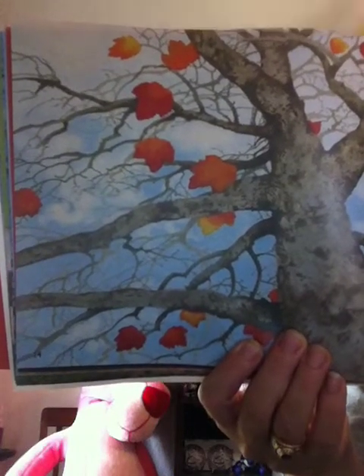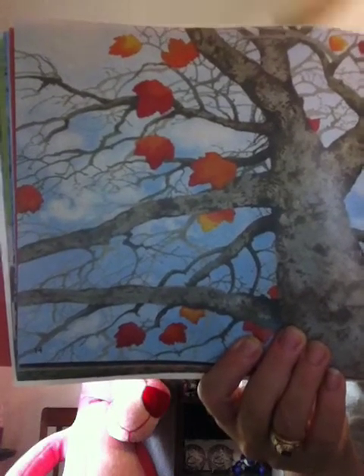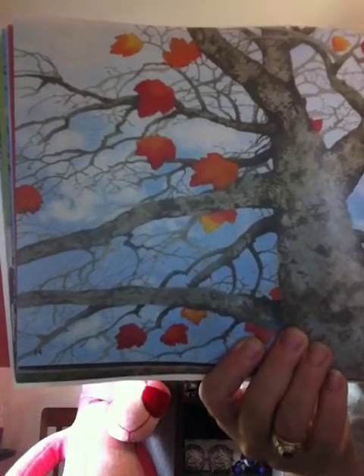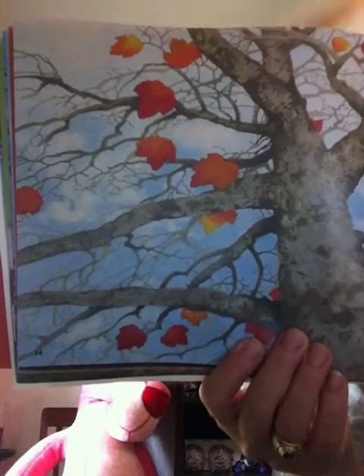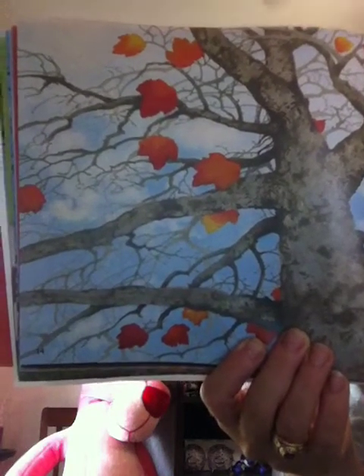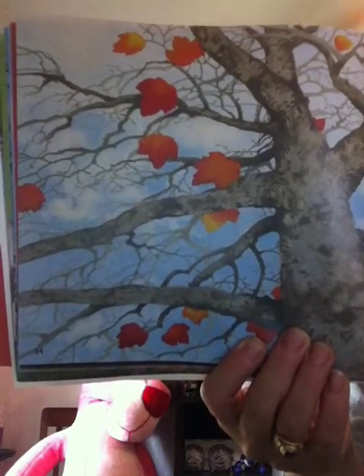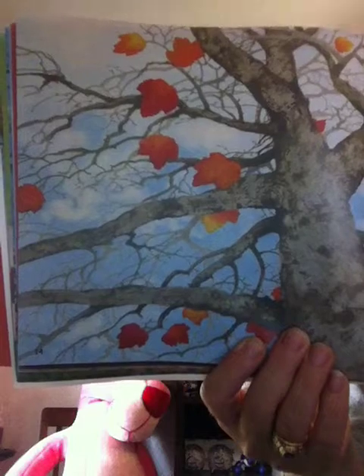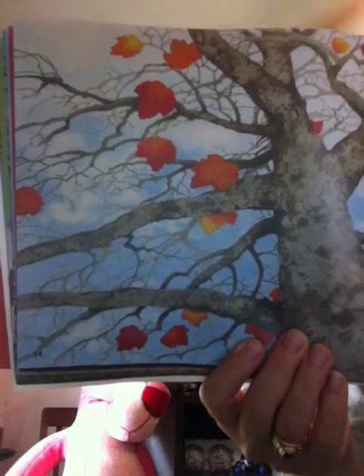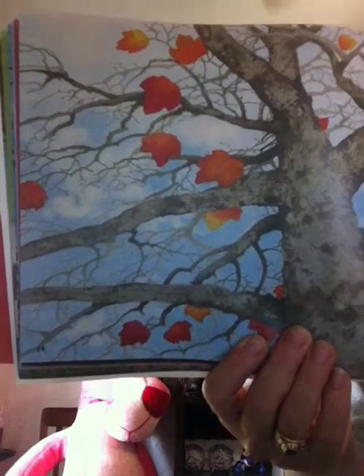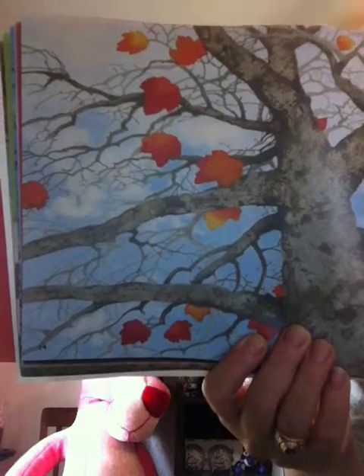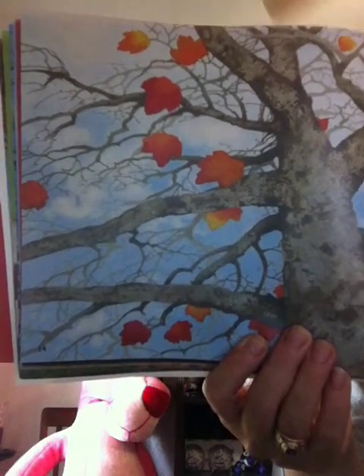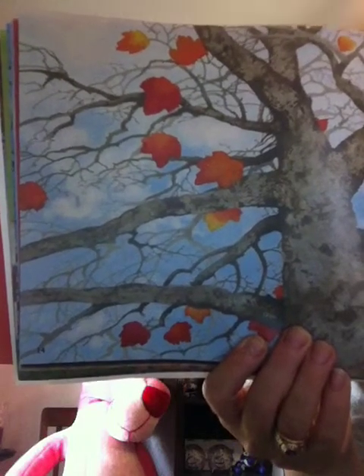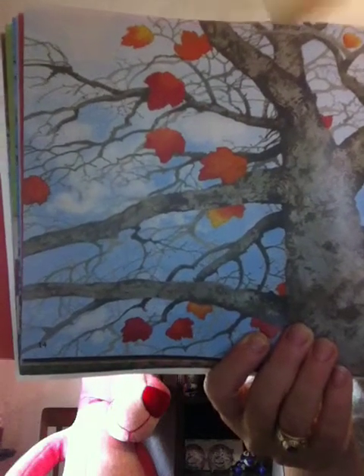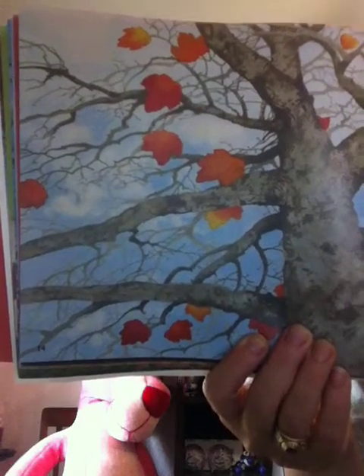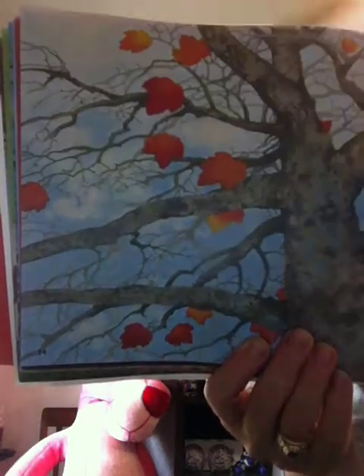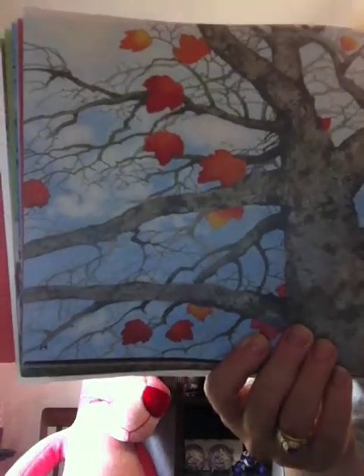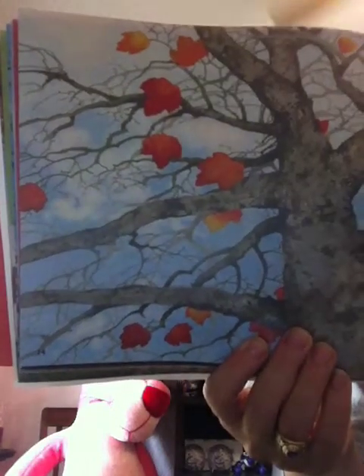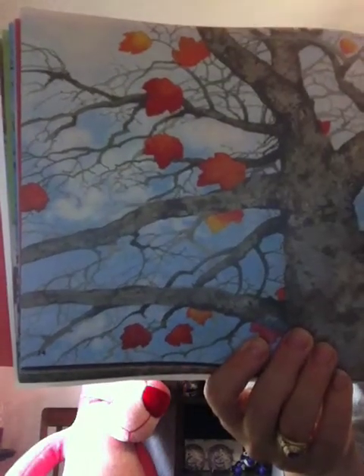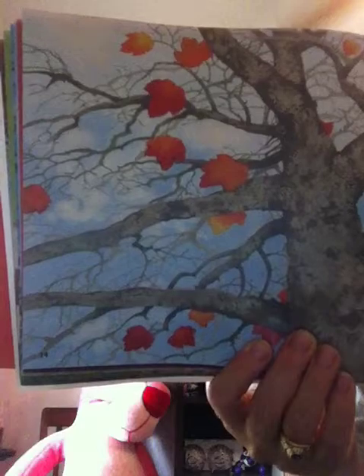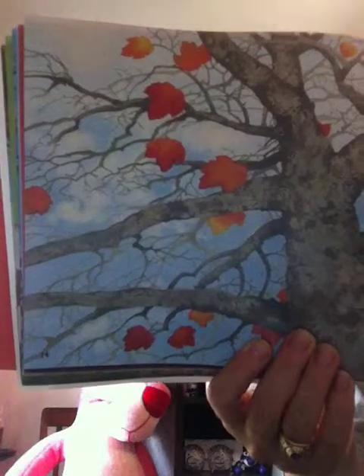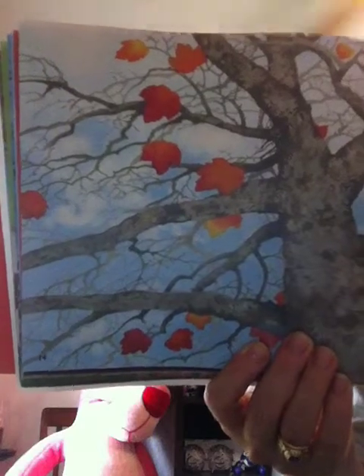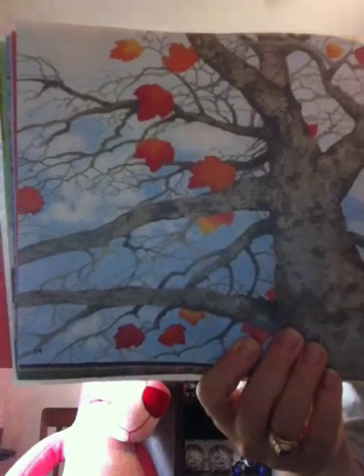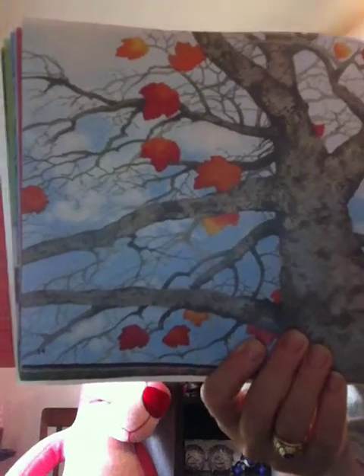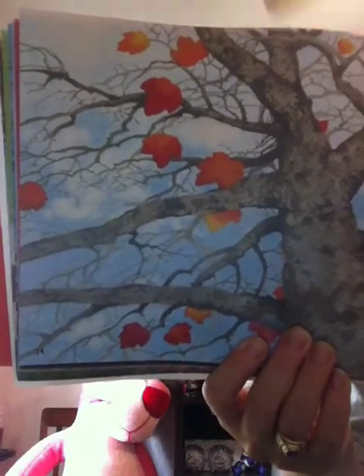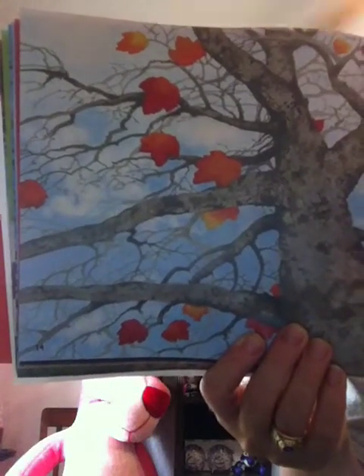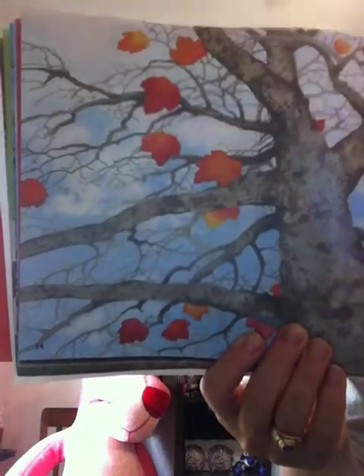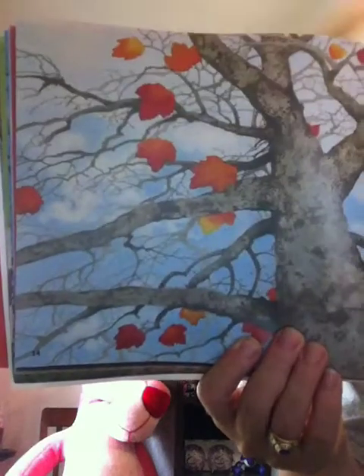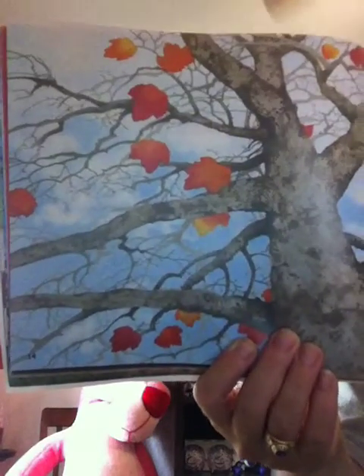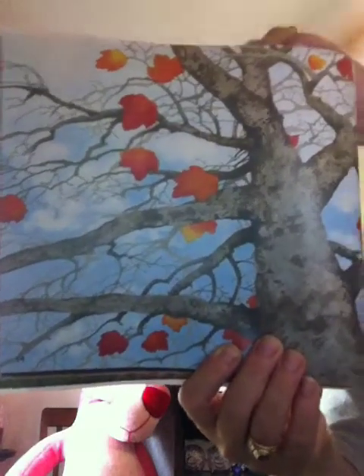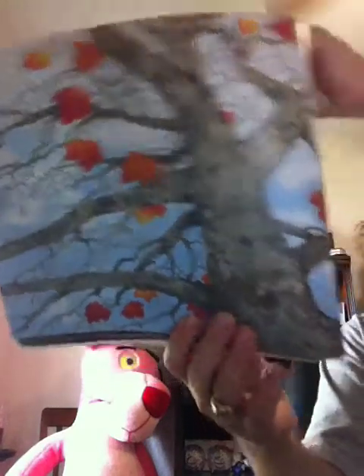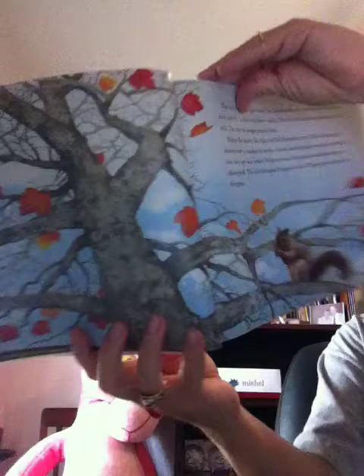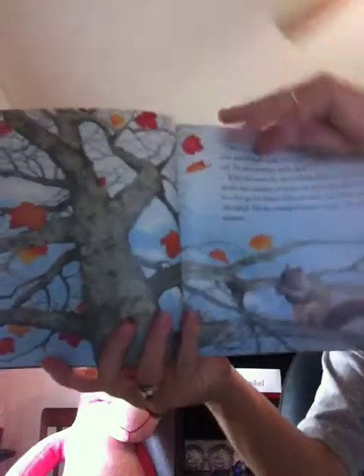As the leaves begin to separate from the tree, they get less water. Without water, the leaves cannot make new chlorophyll. Now, the old chlorophyll begins to fade. The green color starts to disappear.